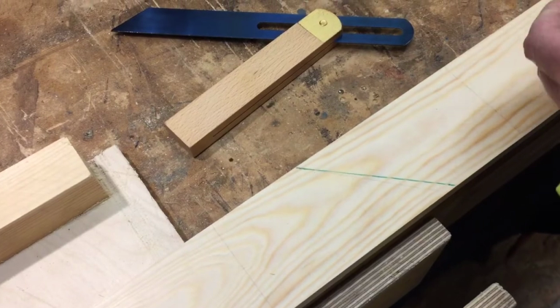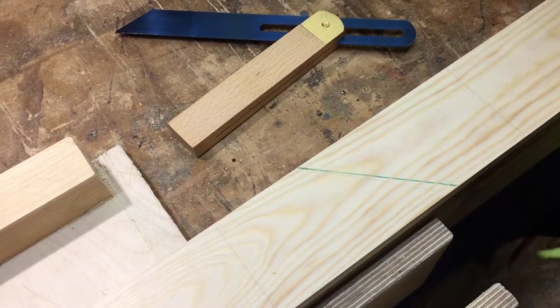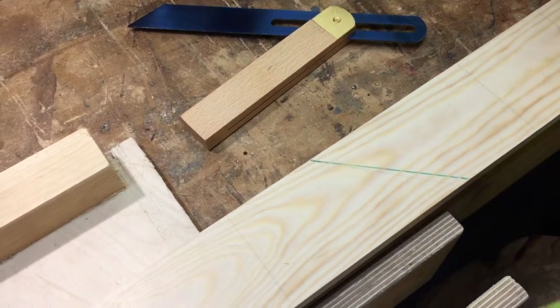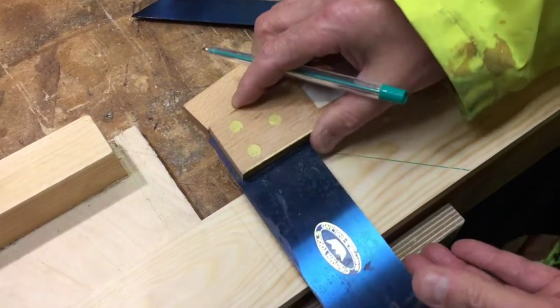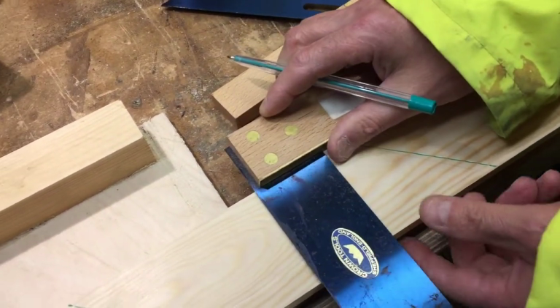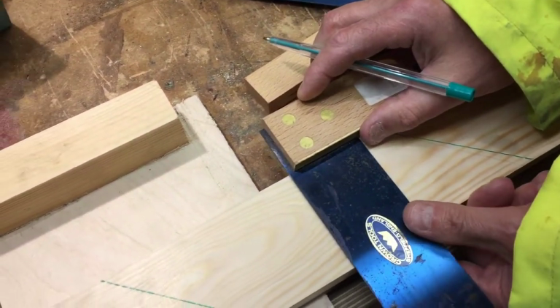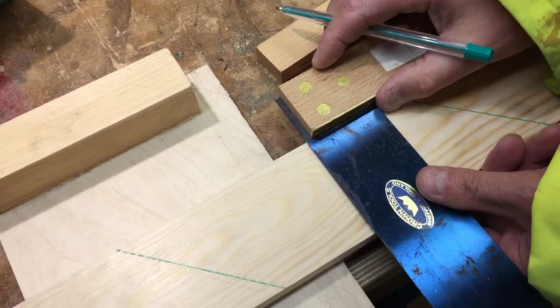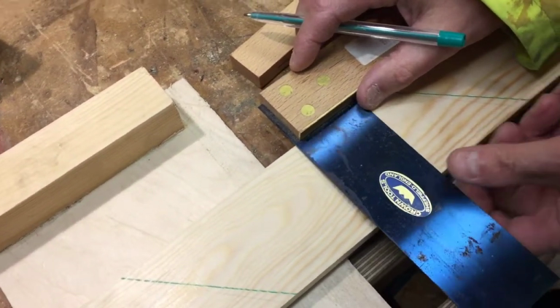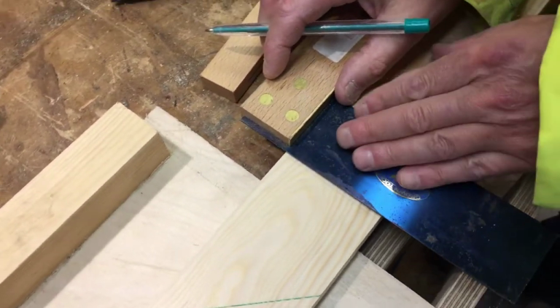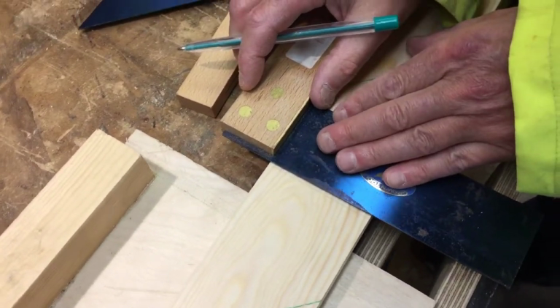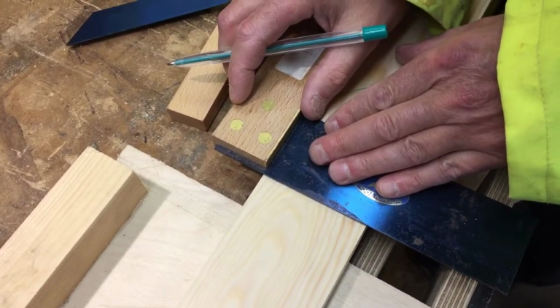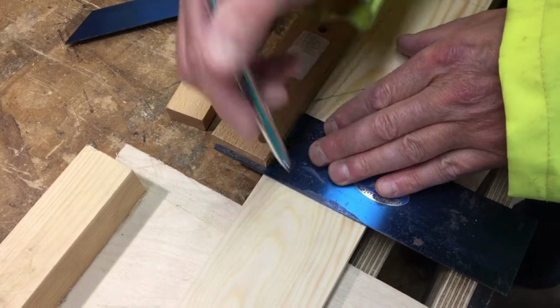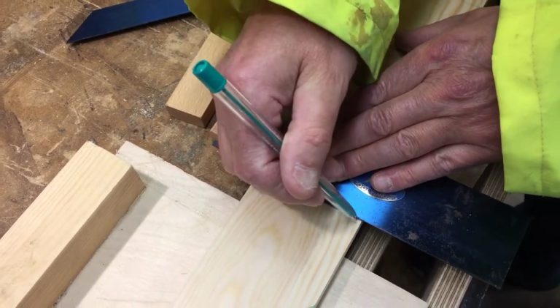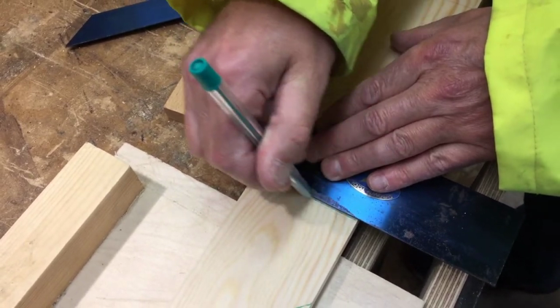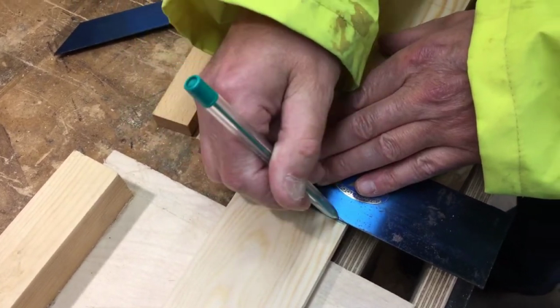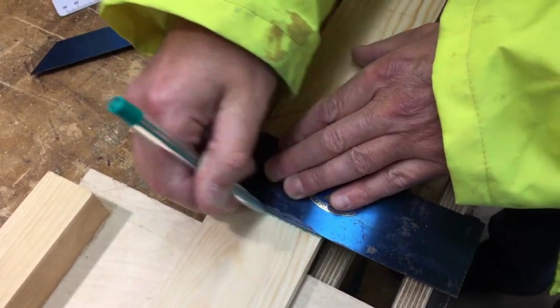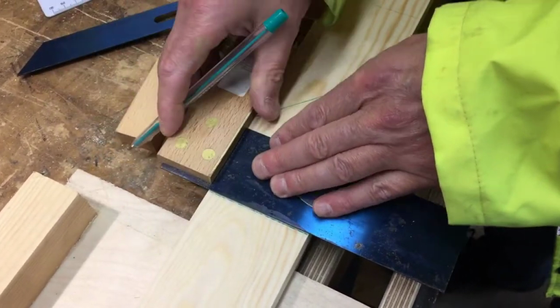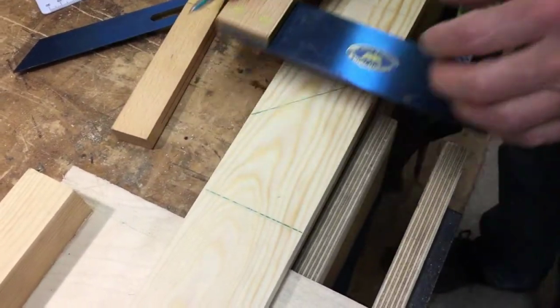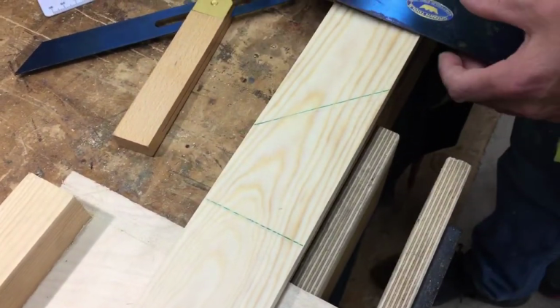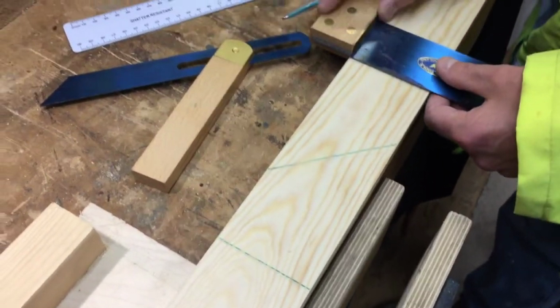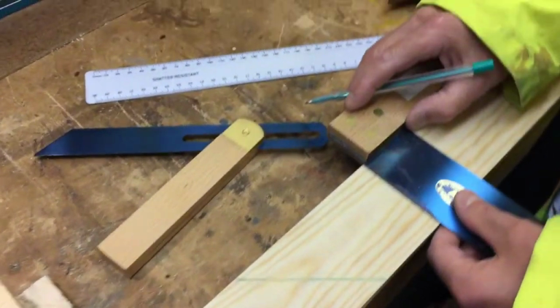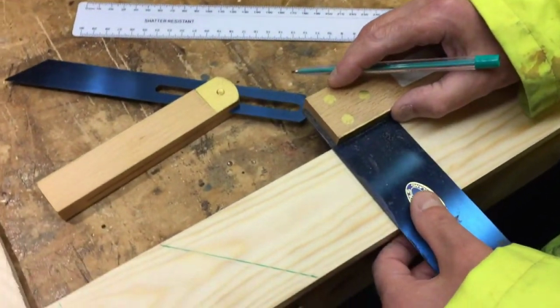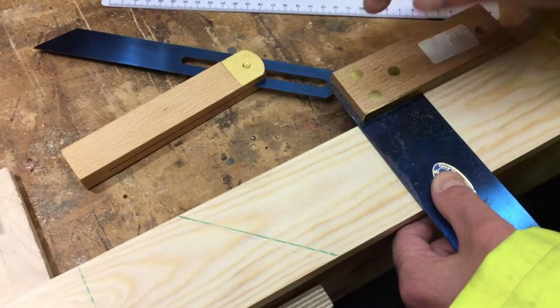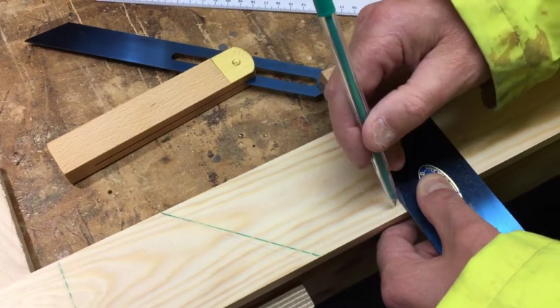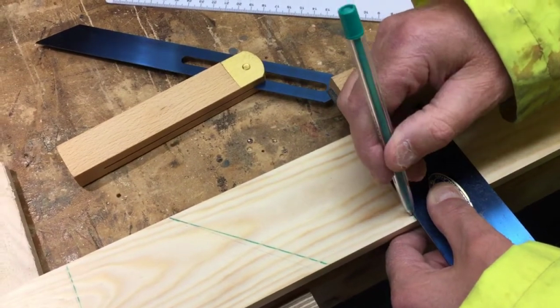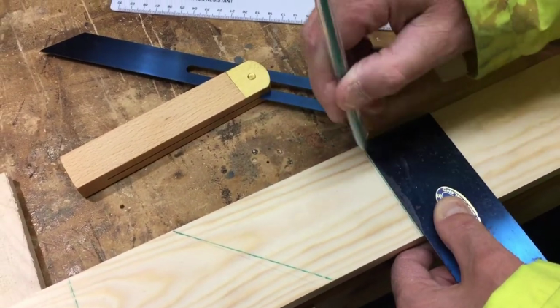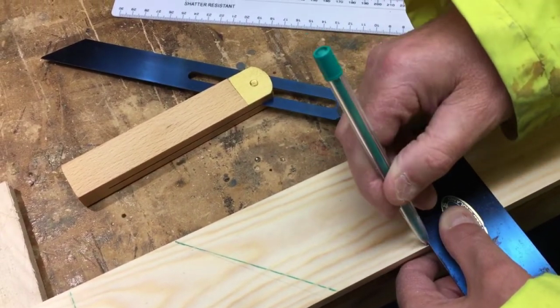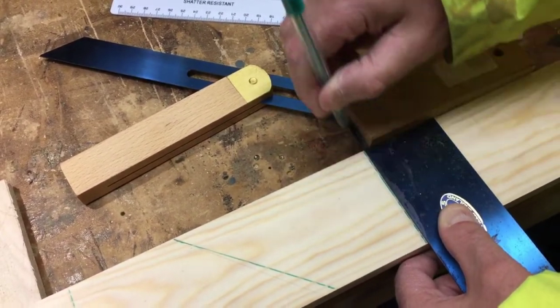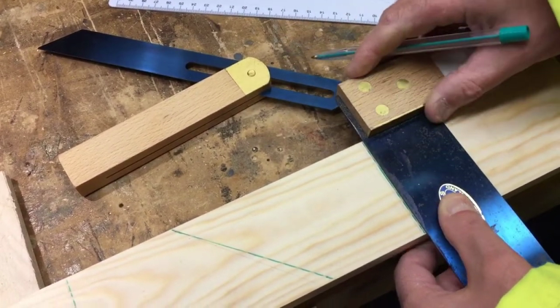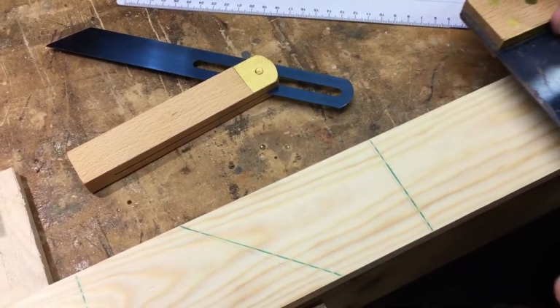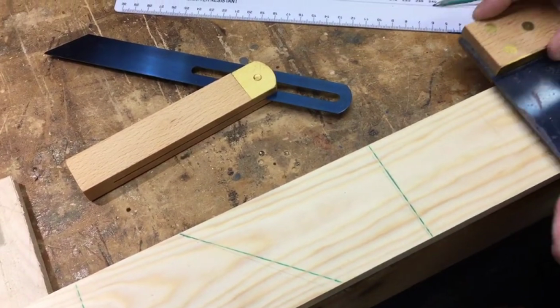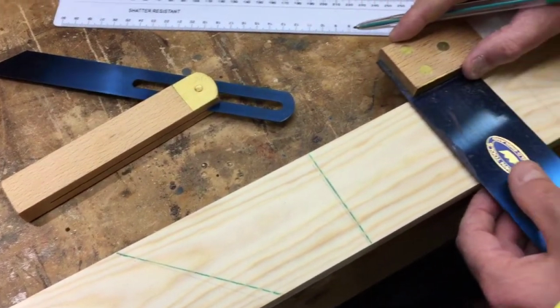And then we can use the tri square to mark in between. The tri square allows us to have that really accurate, both sides.